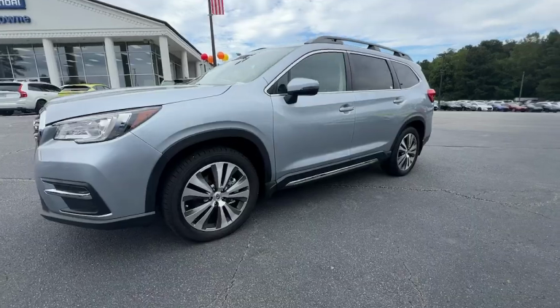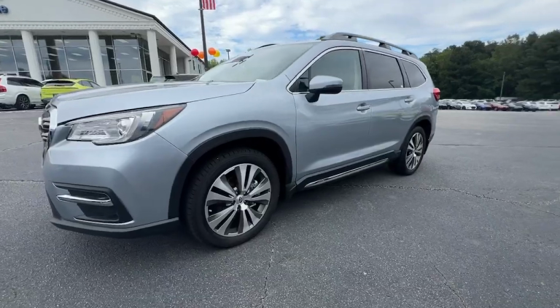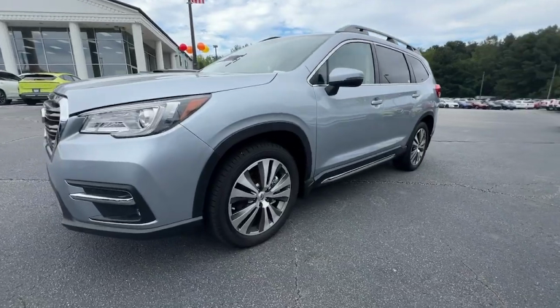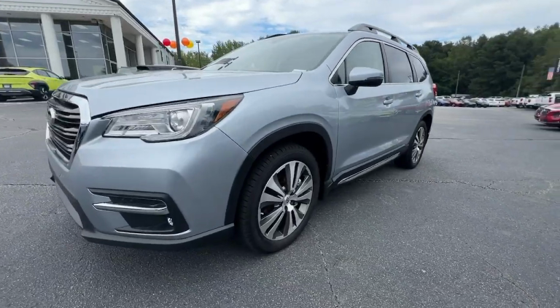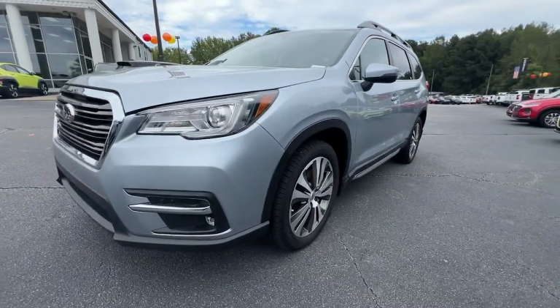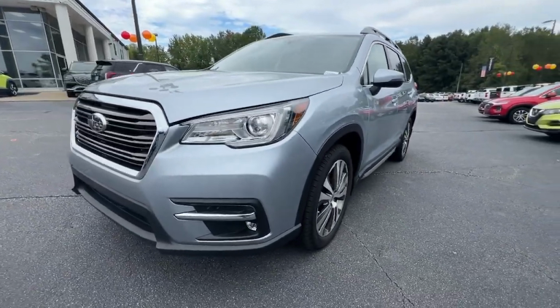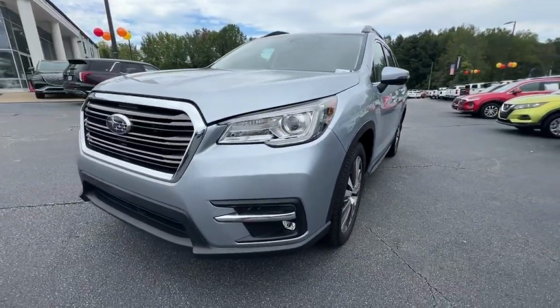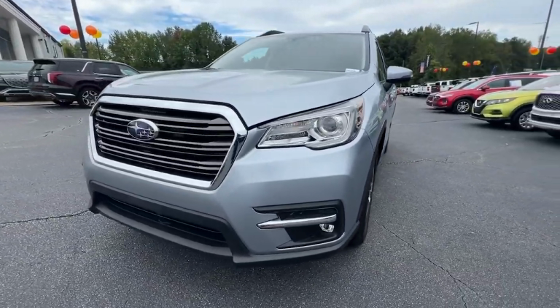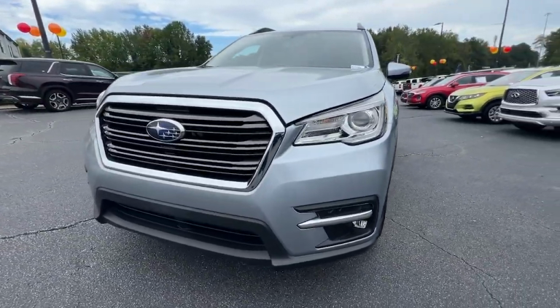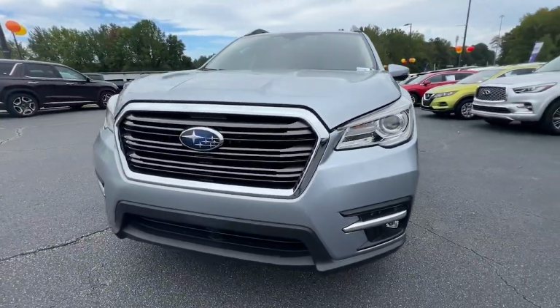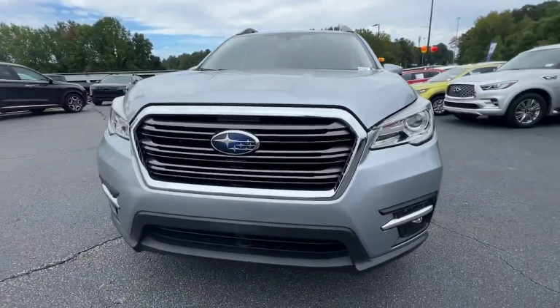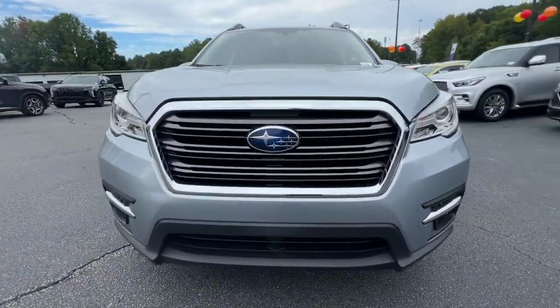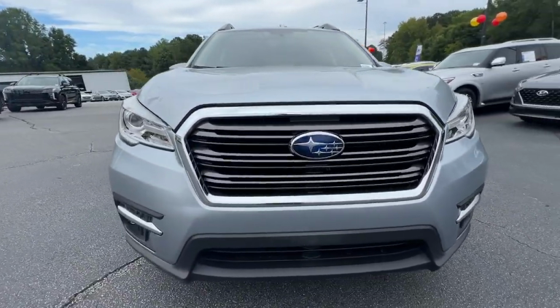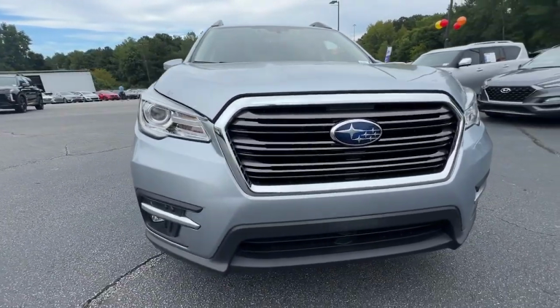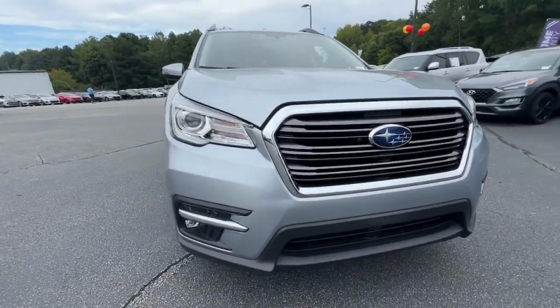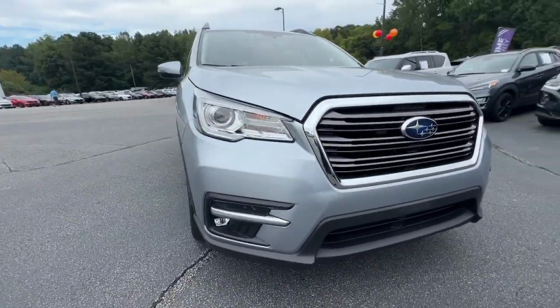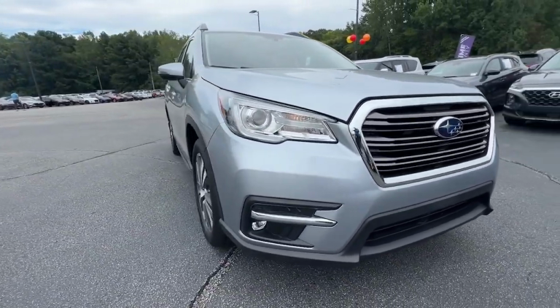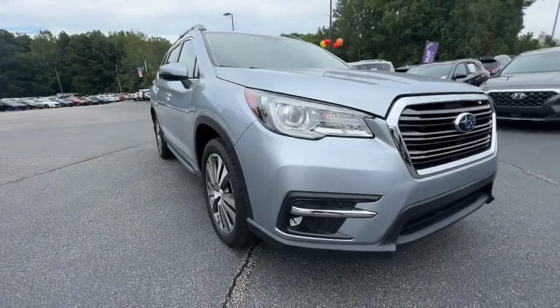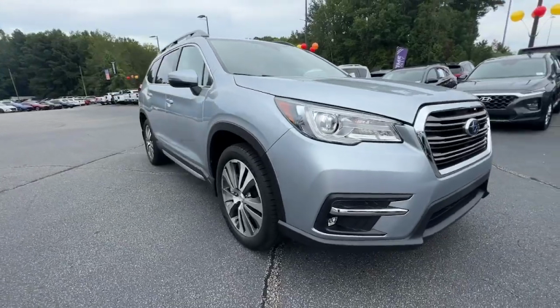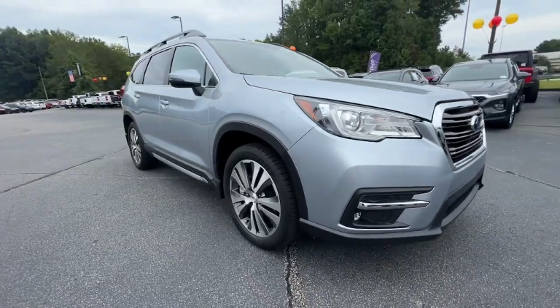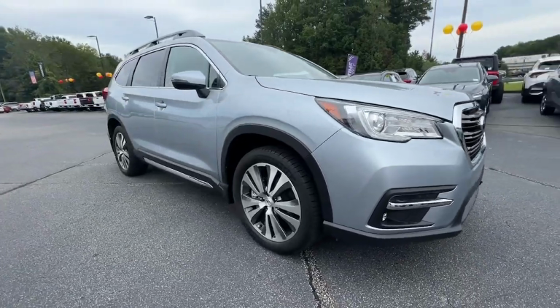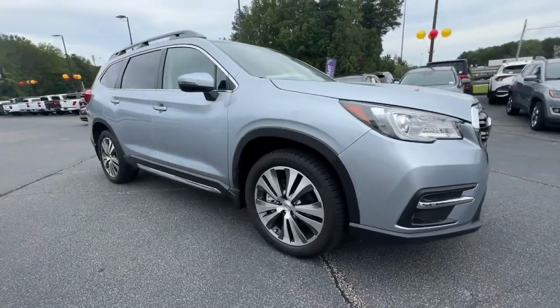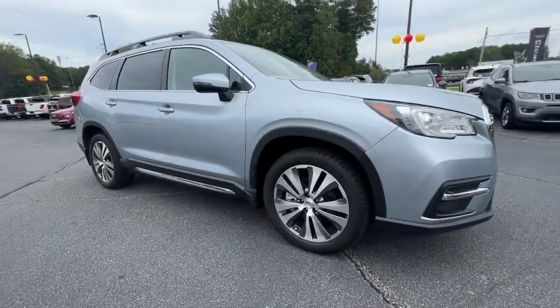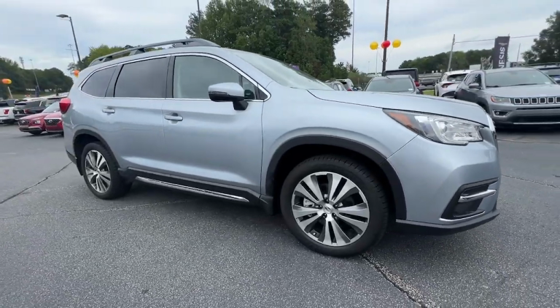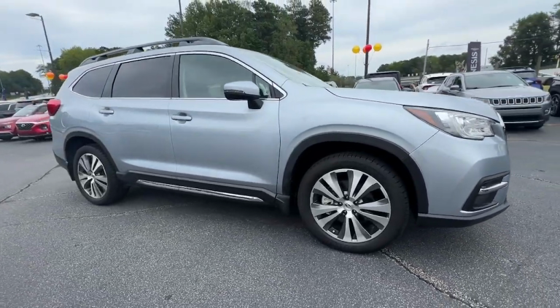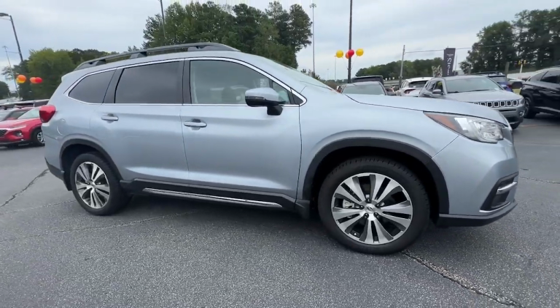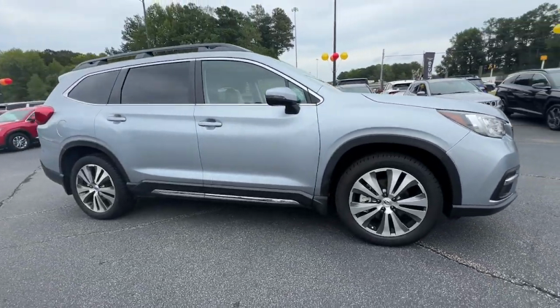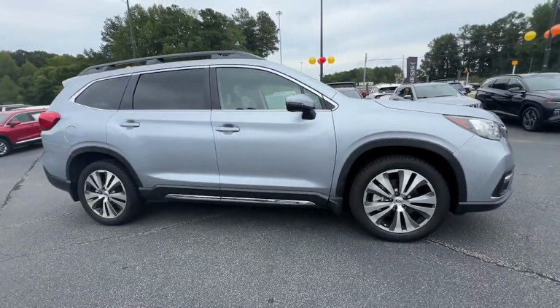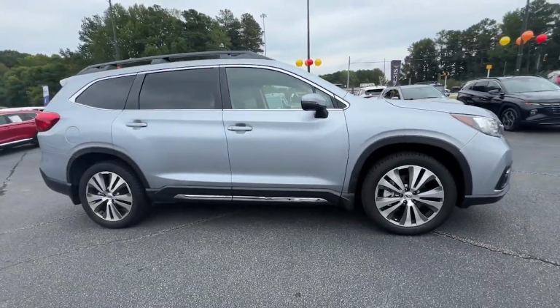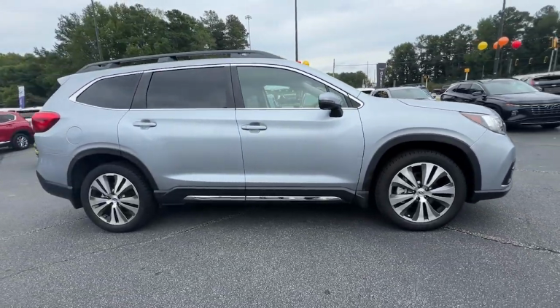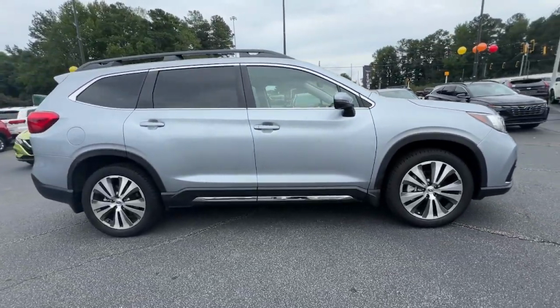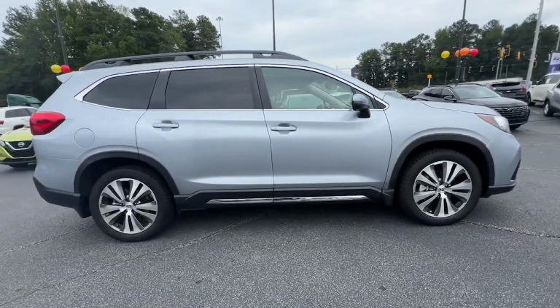You'll have love at first sight with the 2021 Subaru Ascent. With less than 60,000 miles on the odometer, this vehicle provides excellent value.